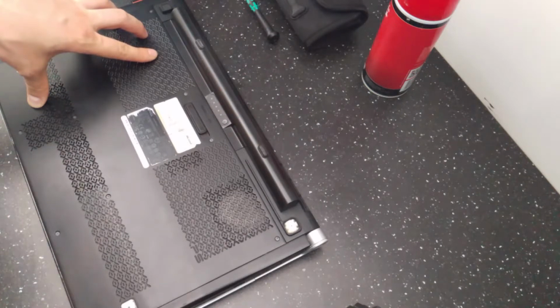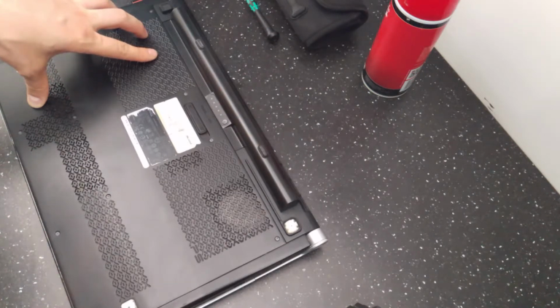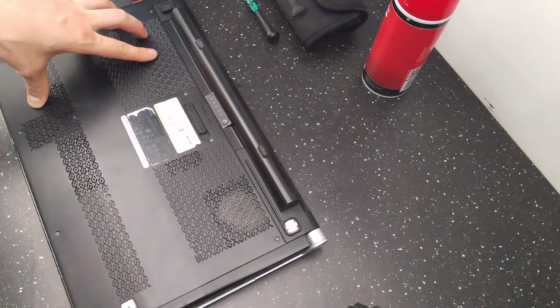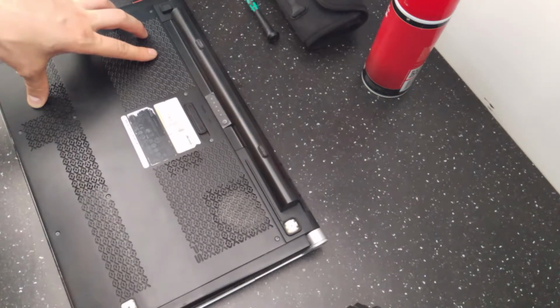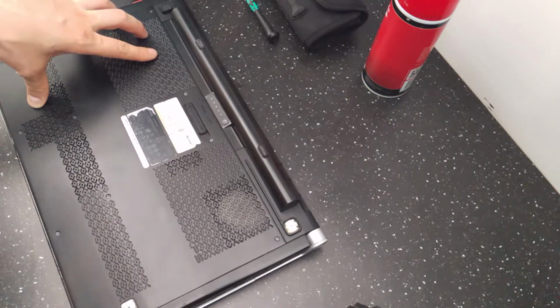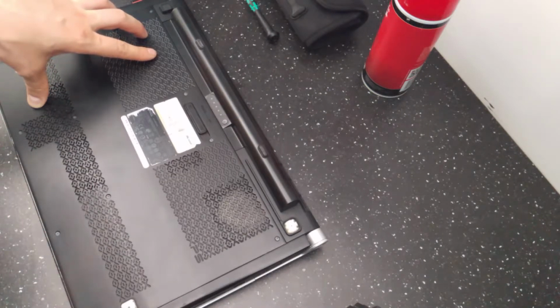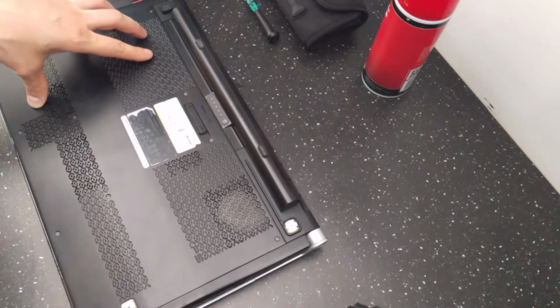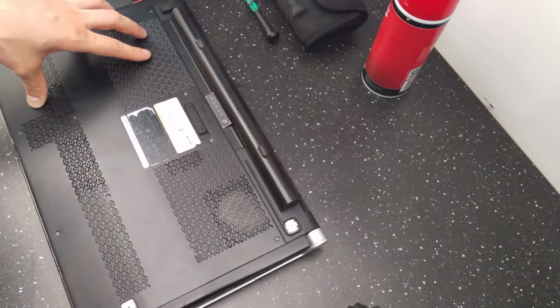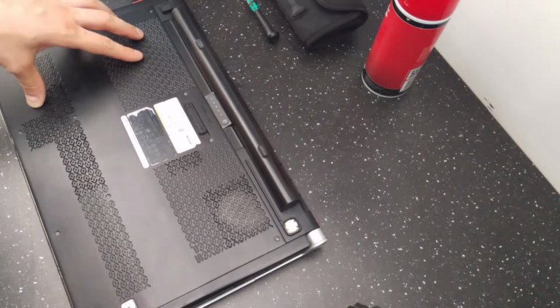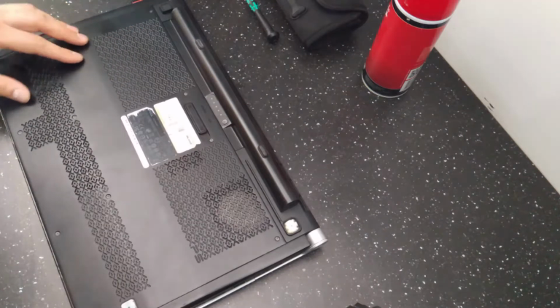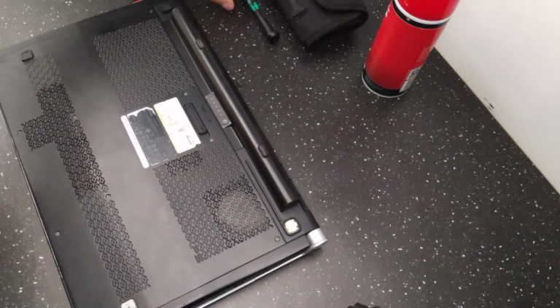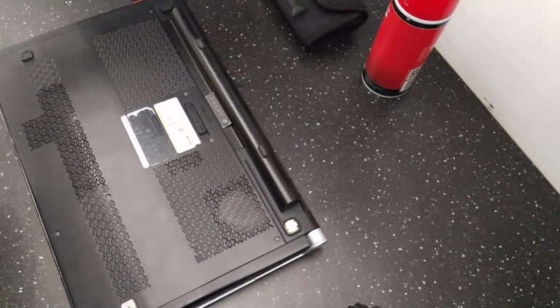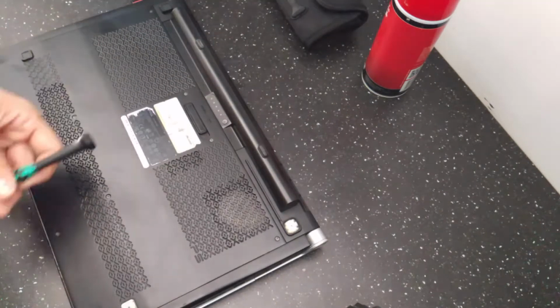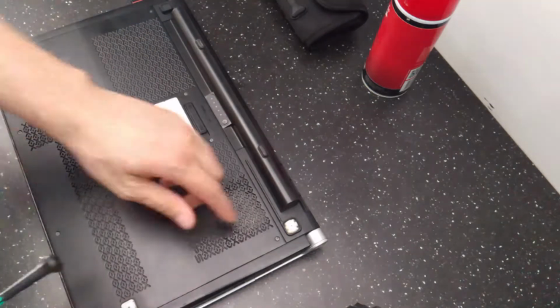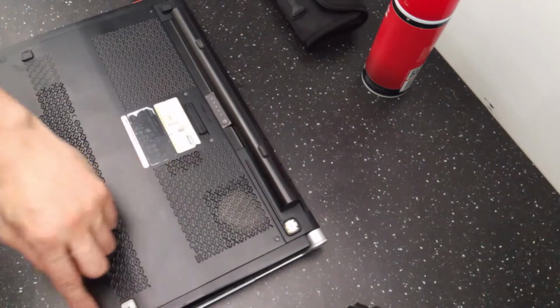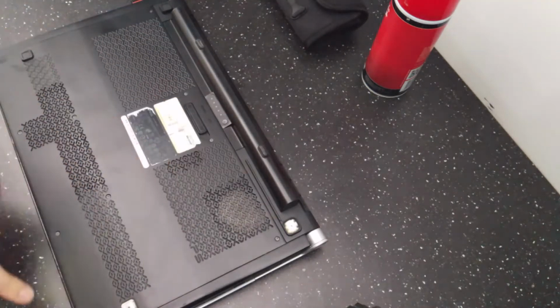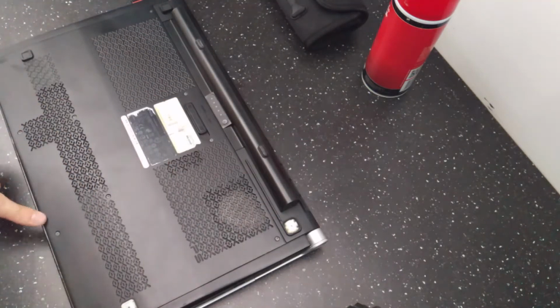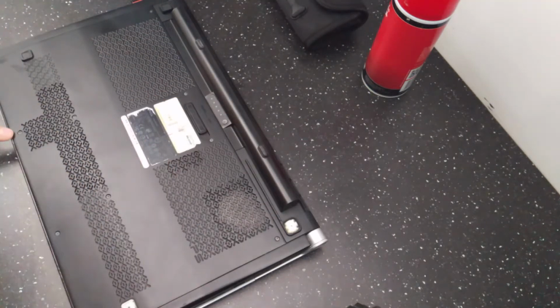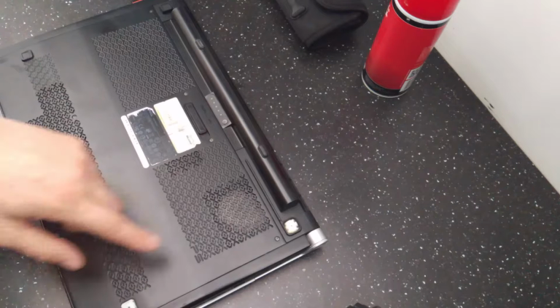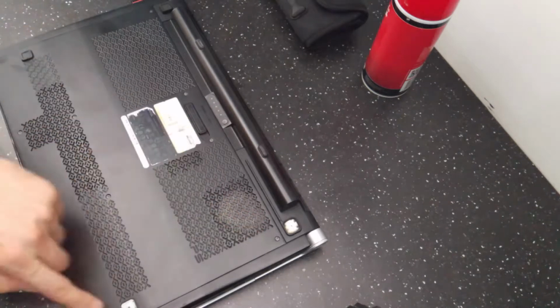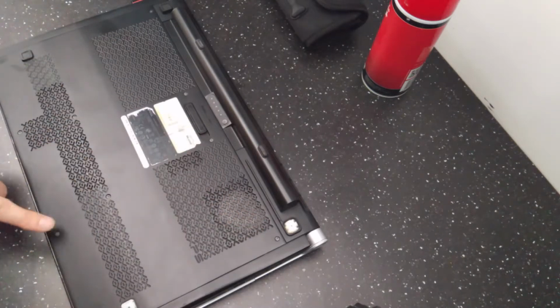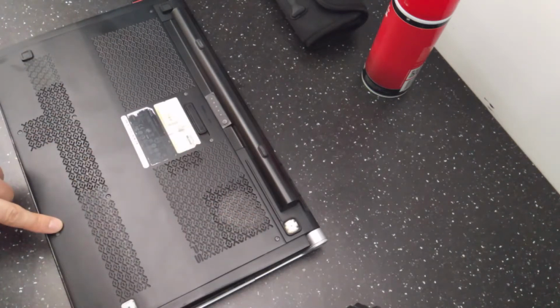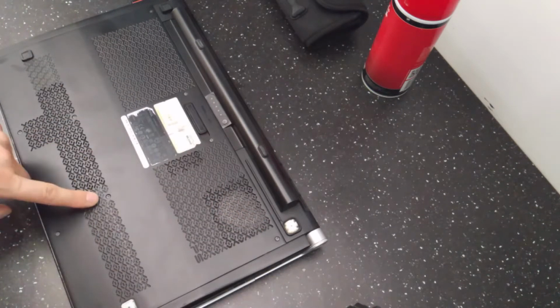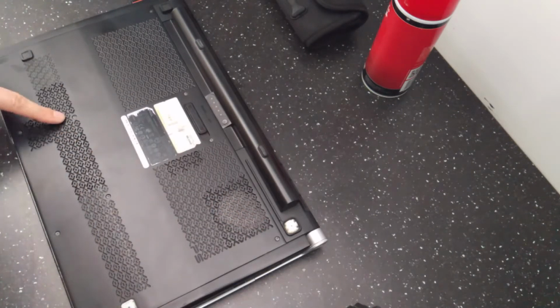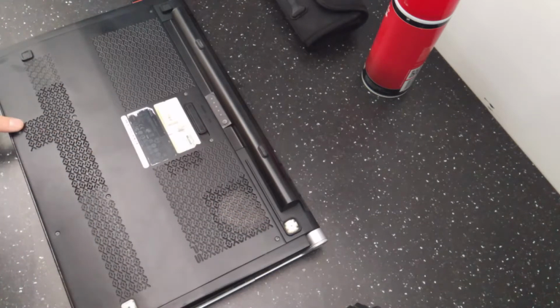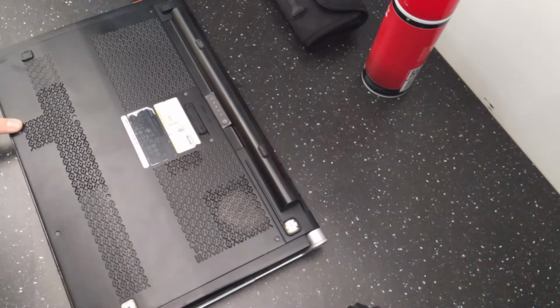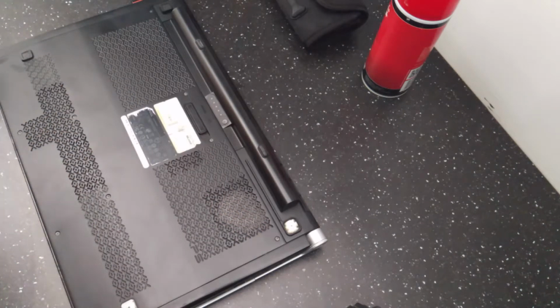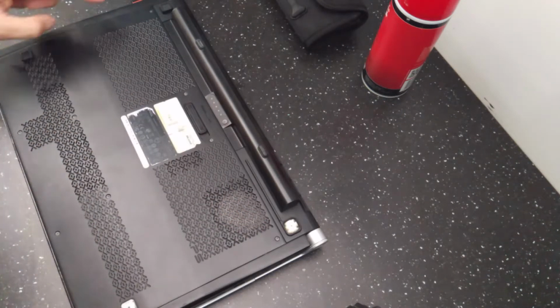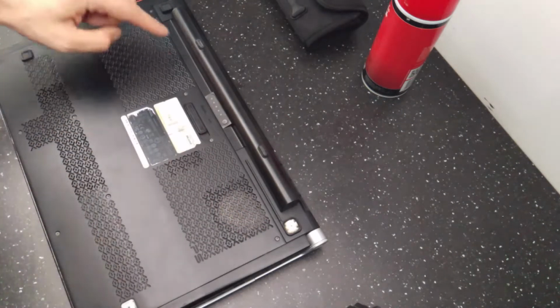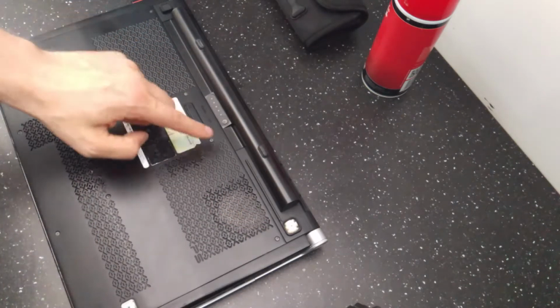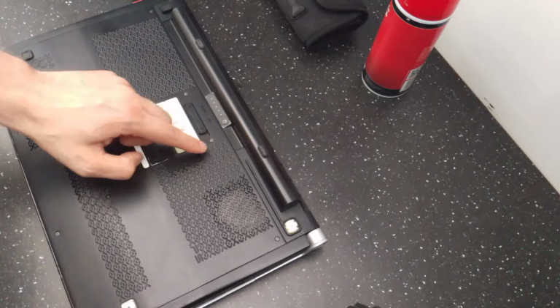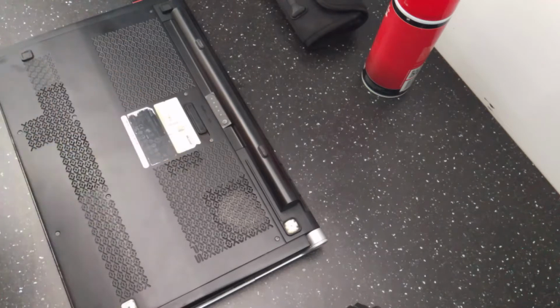So what we'll do today? We'll open it and see what happens inside. Let's start with unscrewing a few screws — there are ten of them in total.